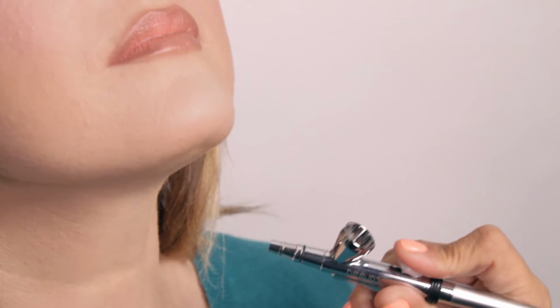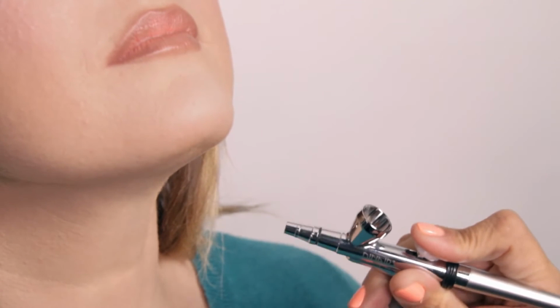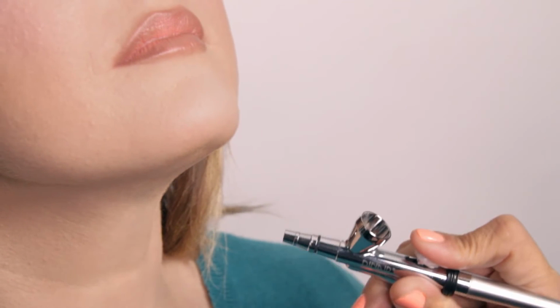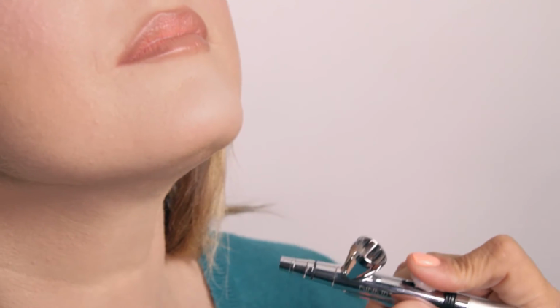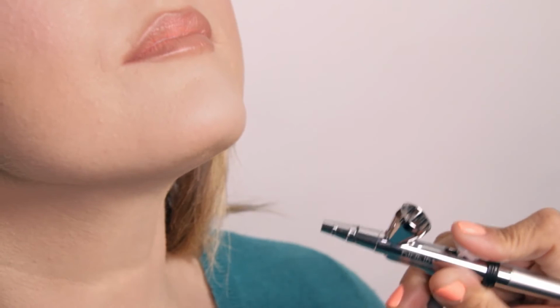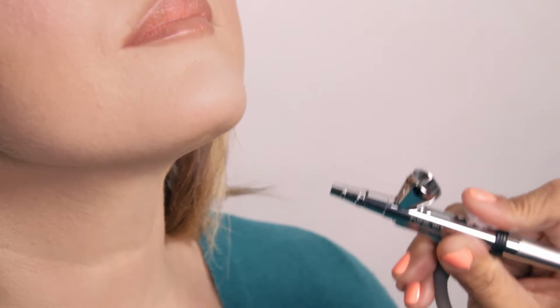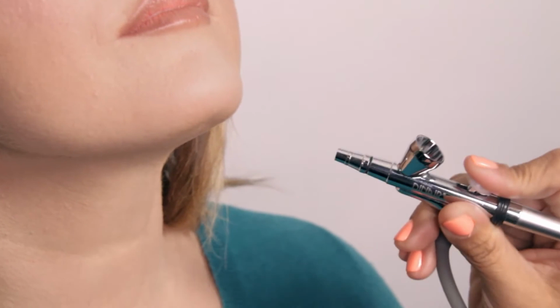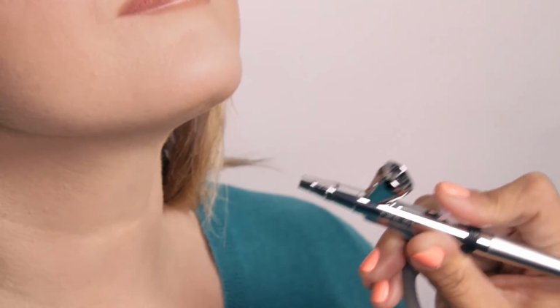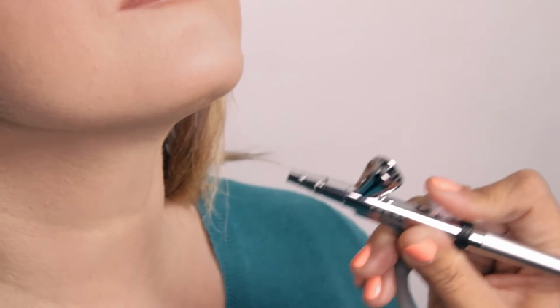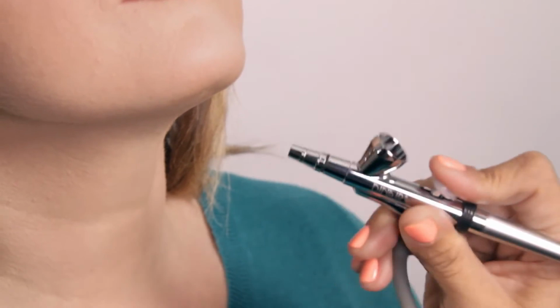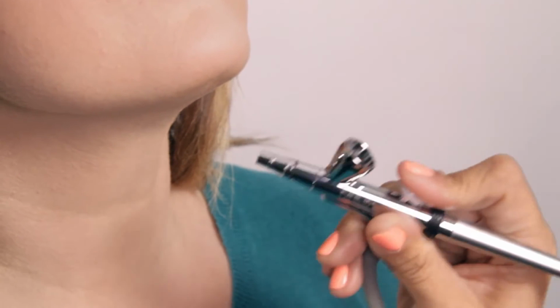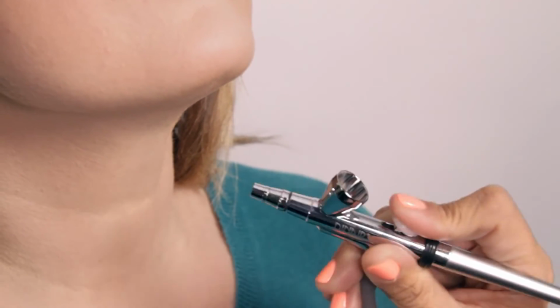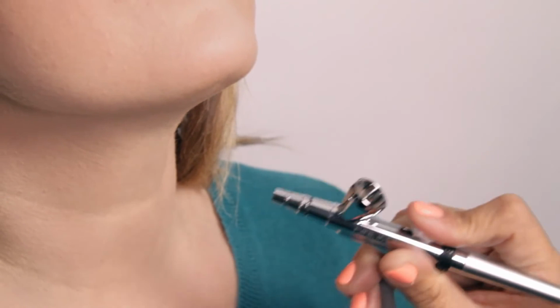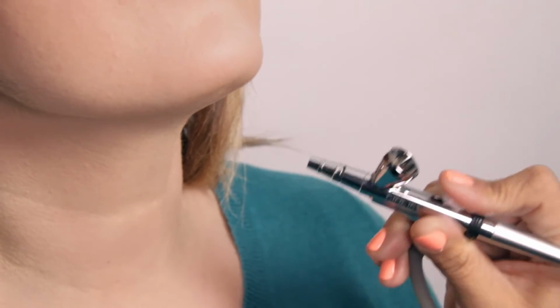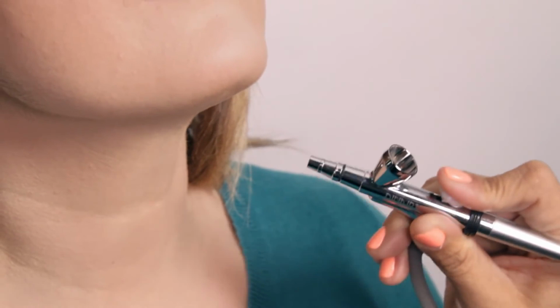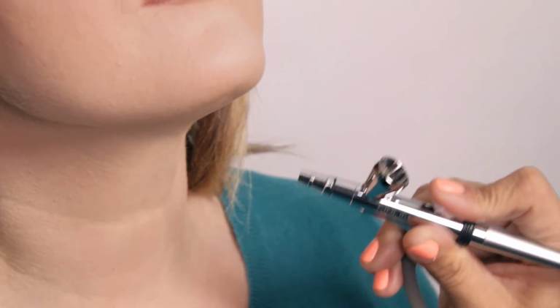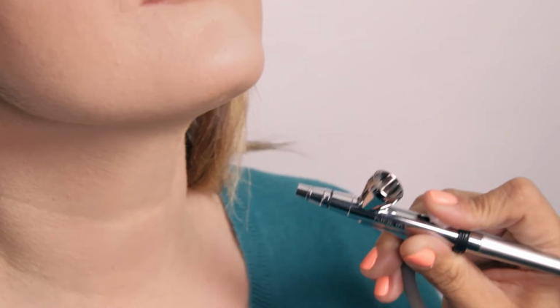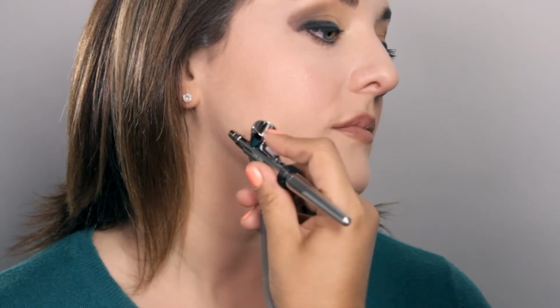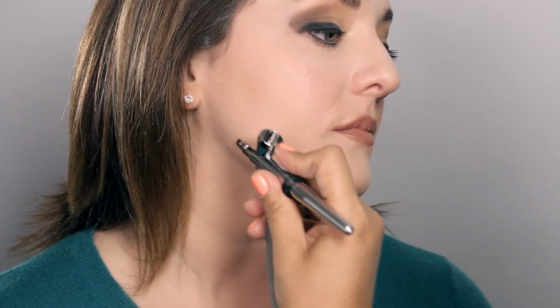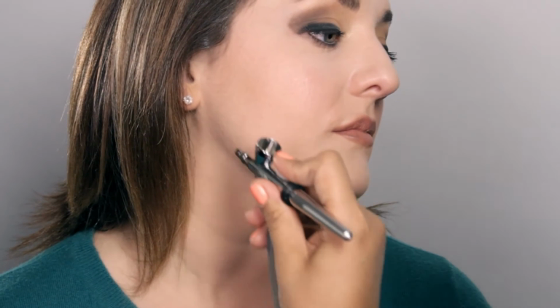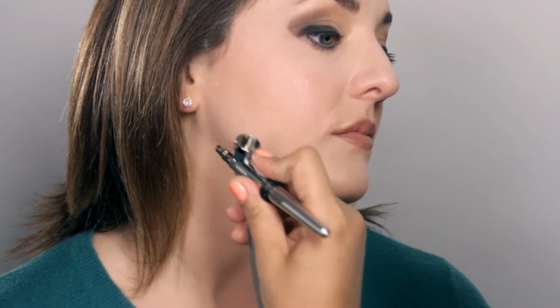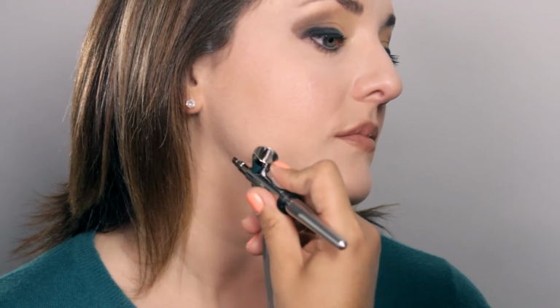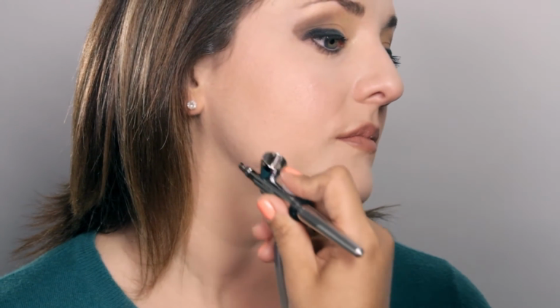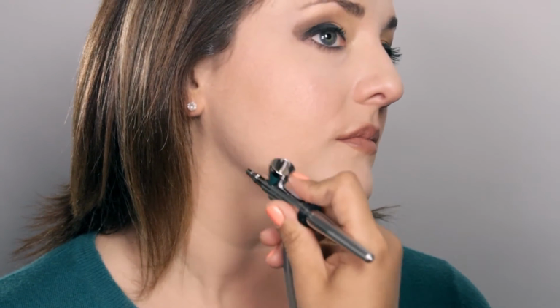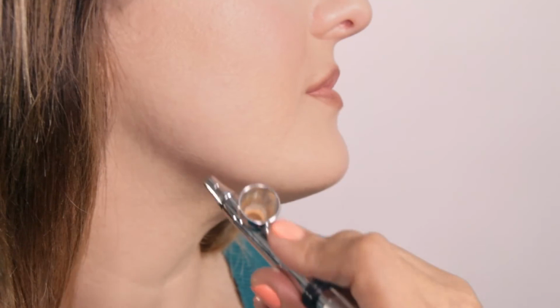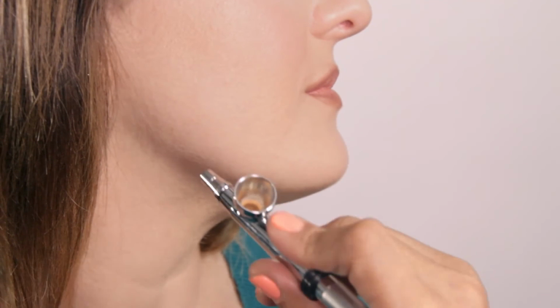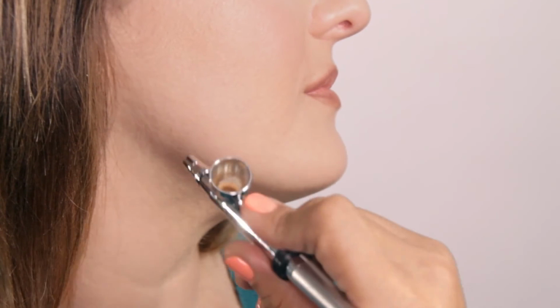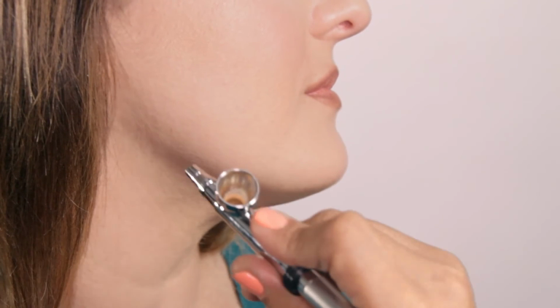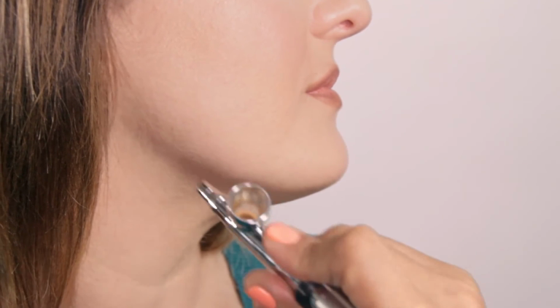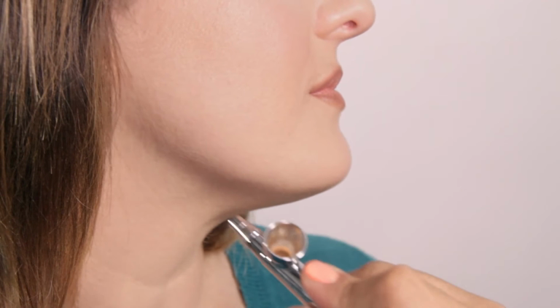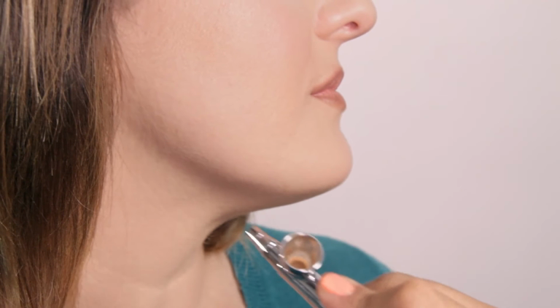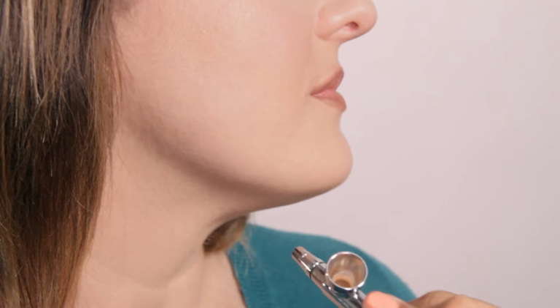The secret to a successful application is lightly building your color and spraying at the right distance. If you are too close, you will get harsh, defined lines. At the right distance, the makeup will seem seamless without any noticeable lines or extreme color changes.